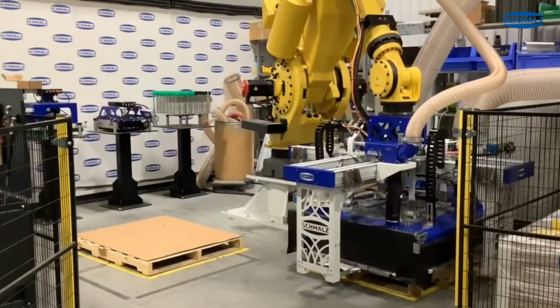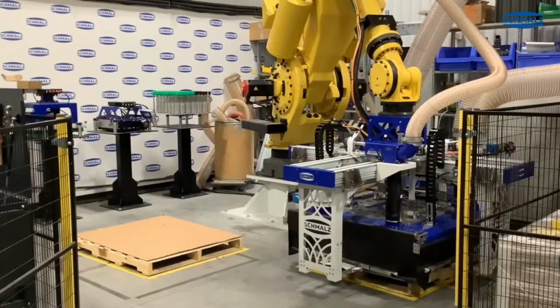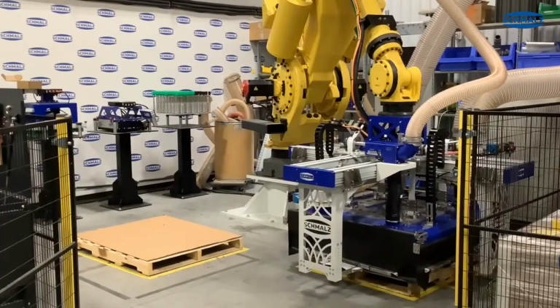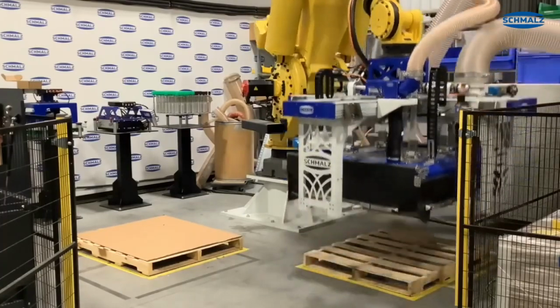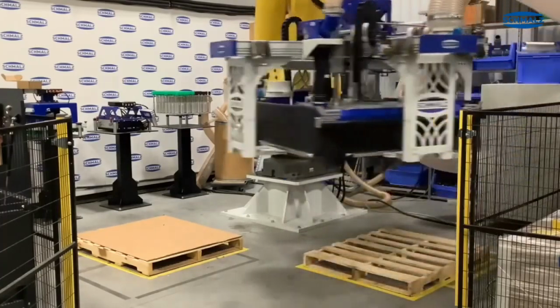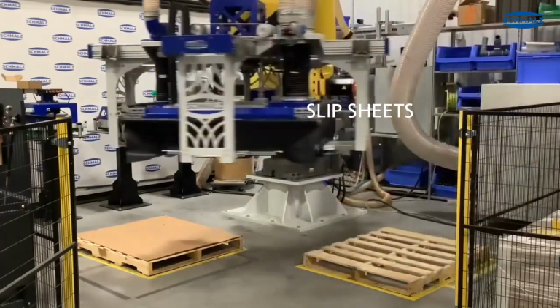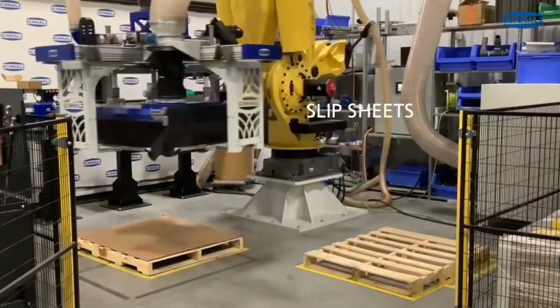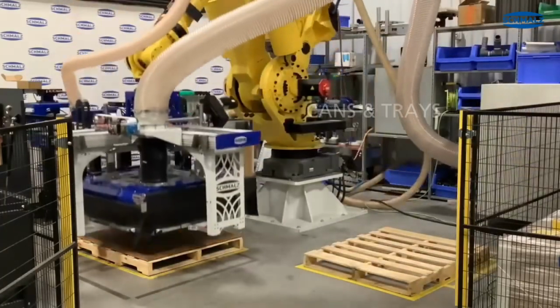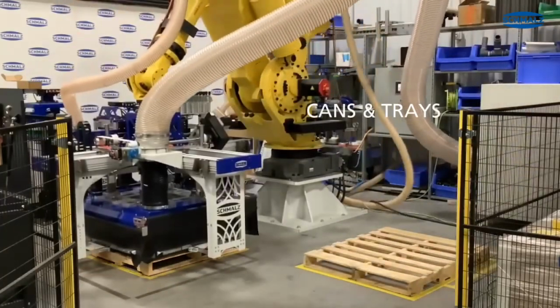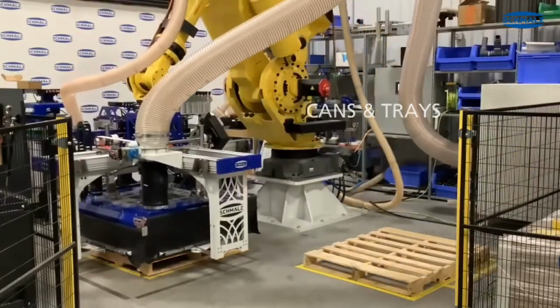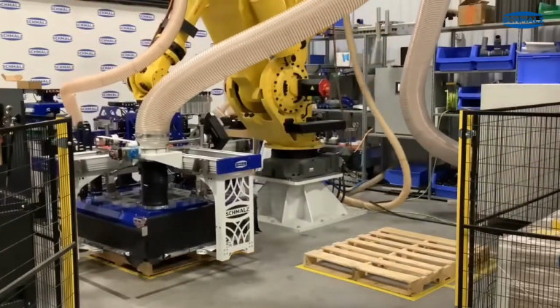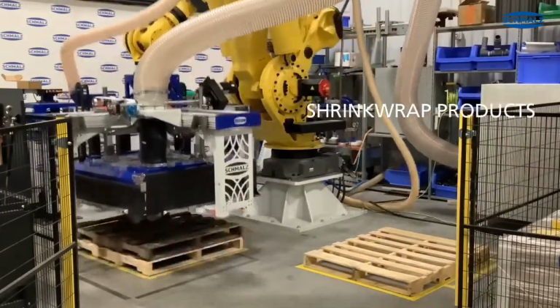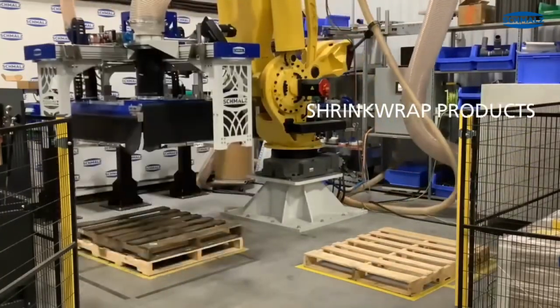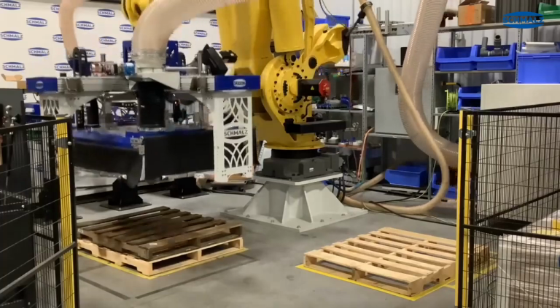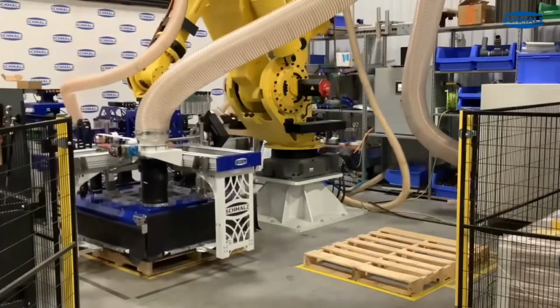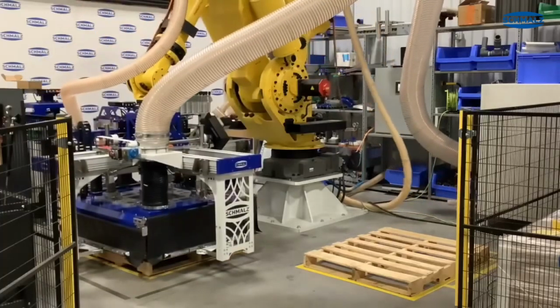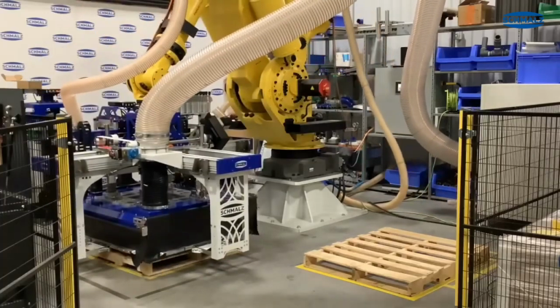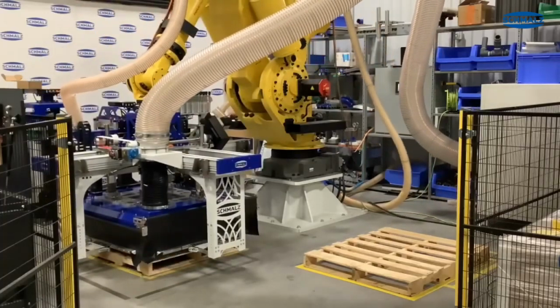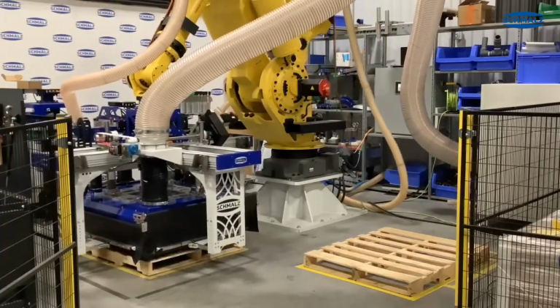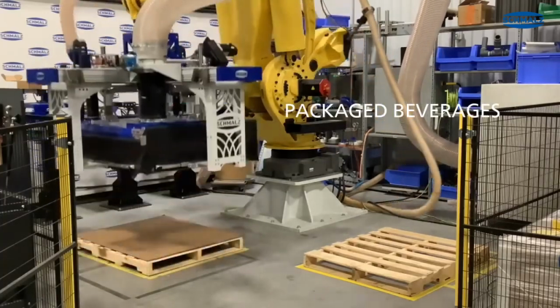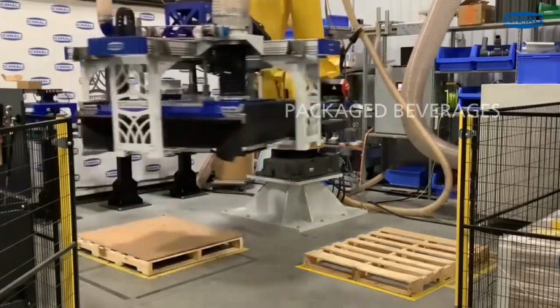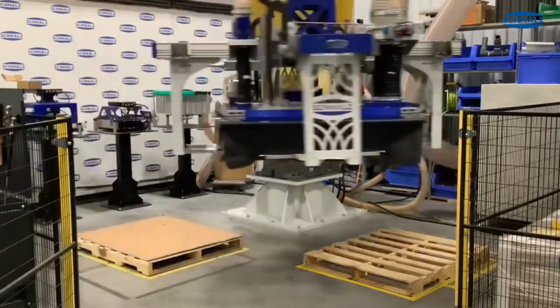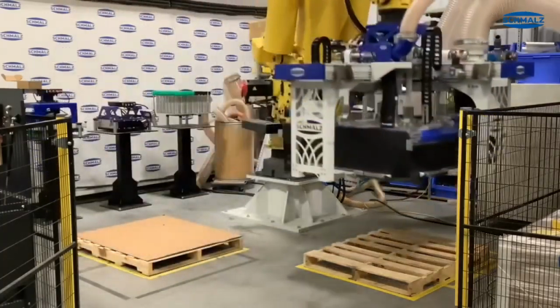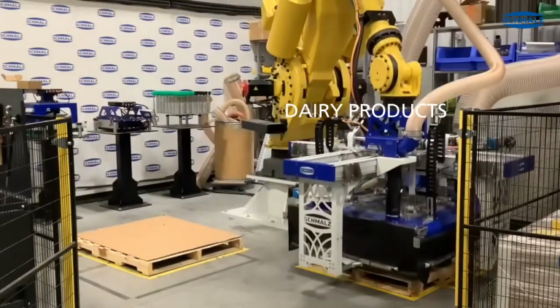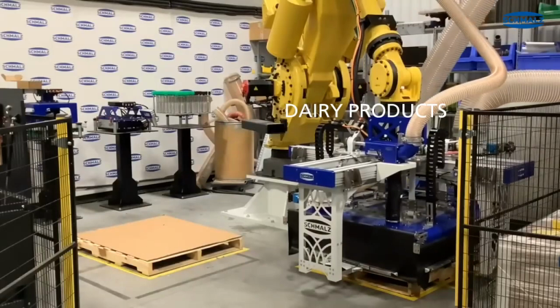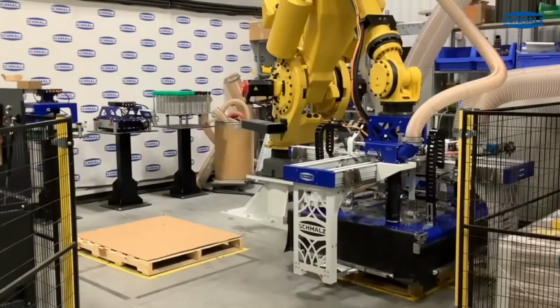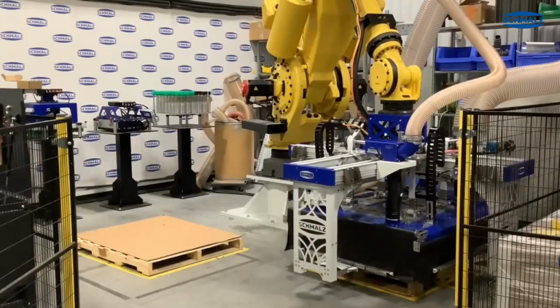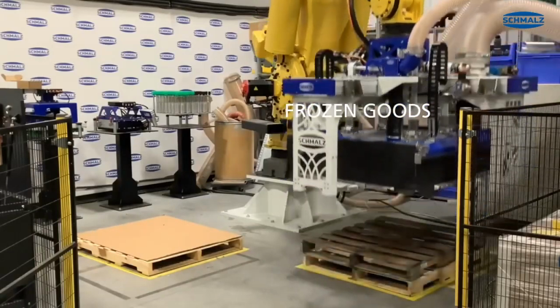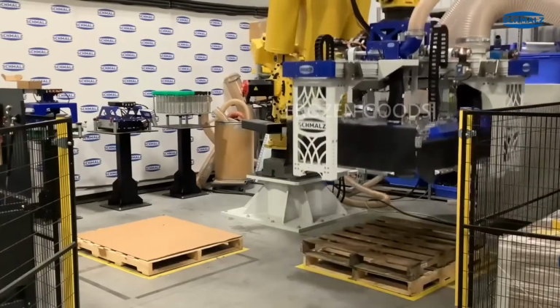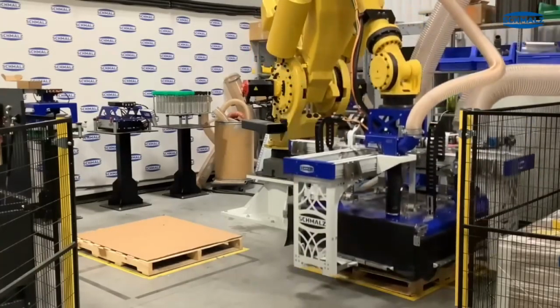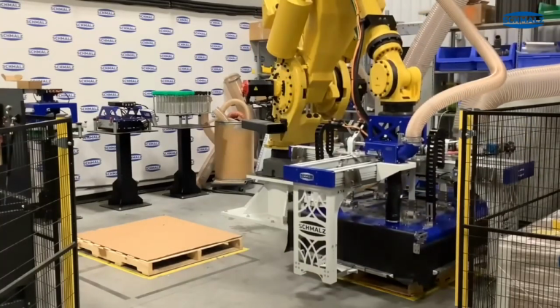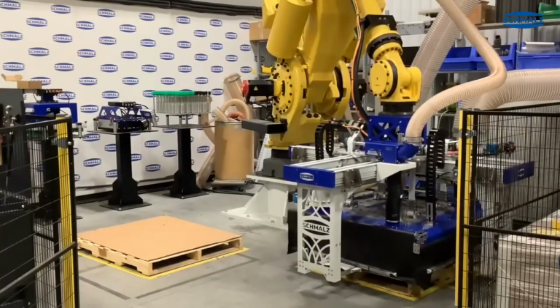This end-of-arm tooling also handles slip sheets, cans and trays, and a variety of shrink wrap products. We also handle packaged beverages, dairy products, and operate in freezers and refrigerated warehouses.